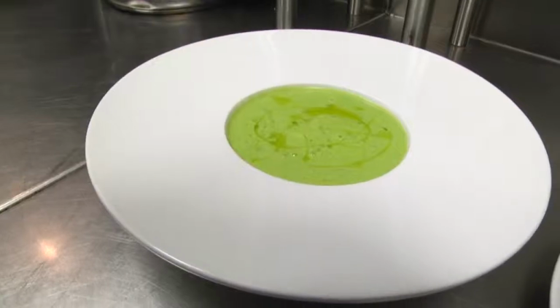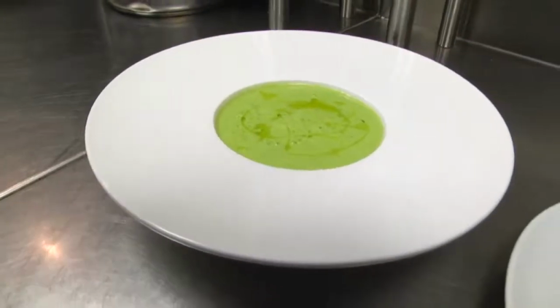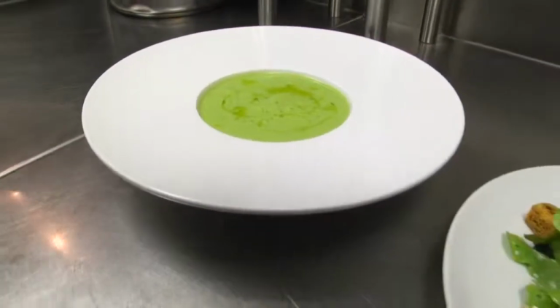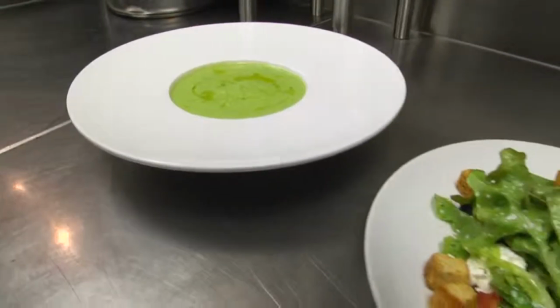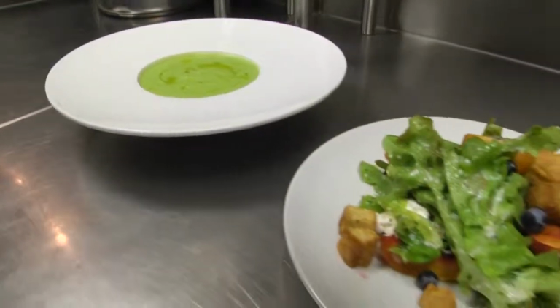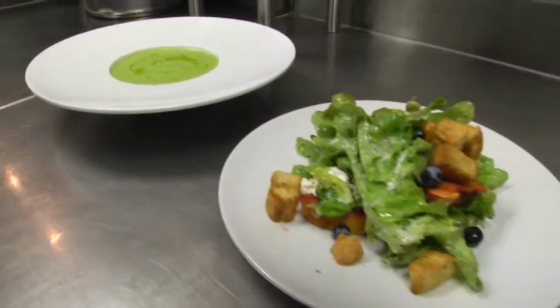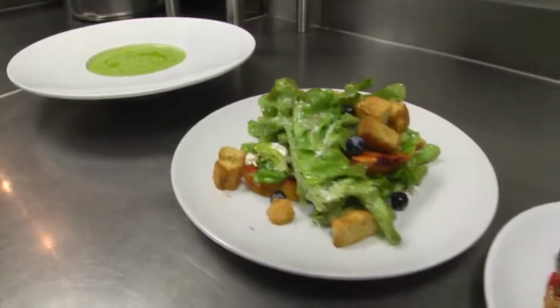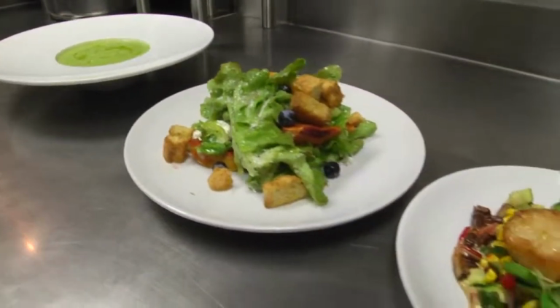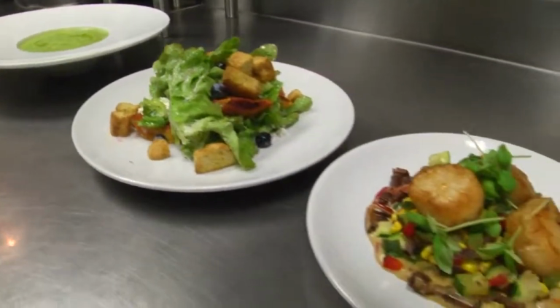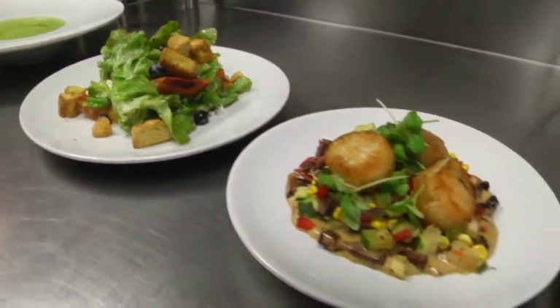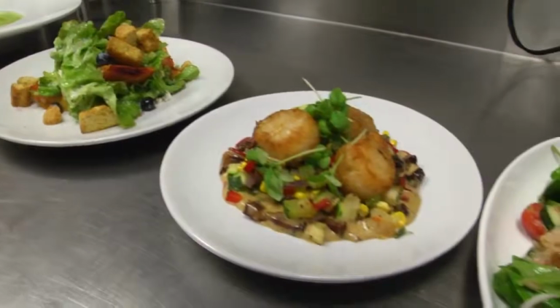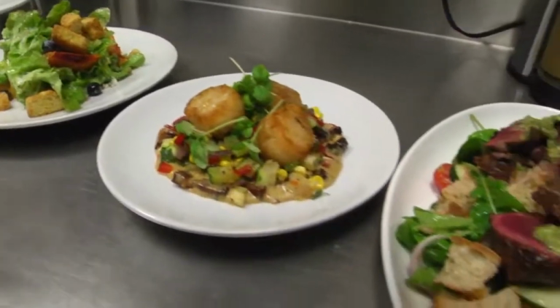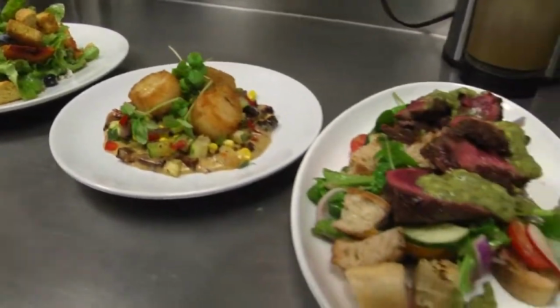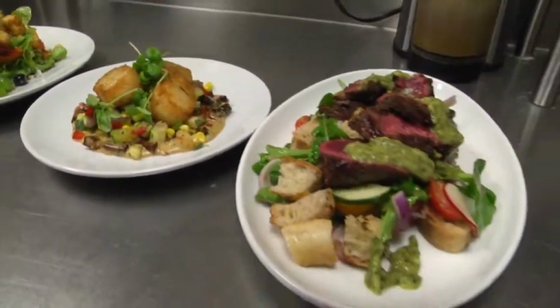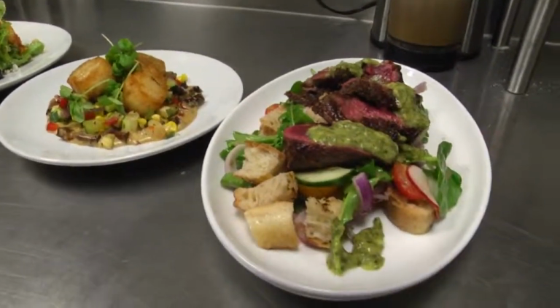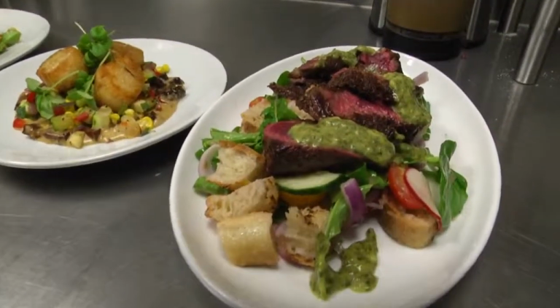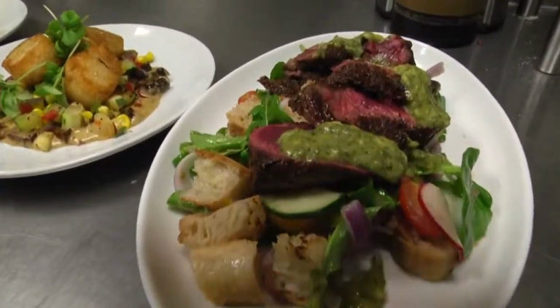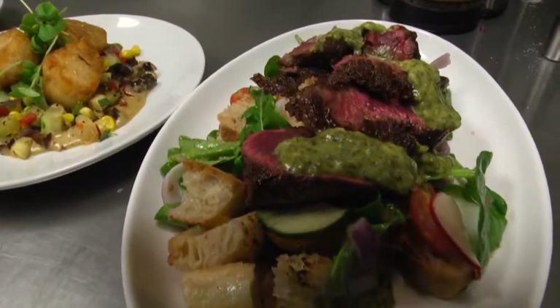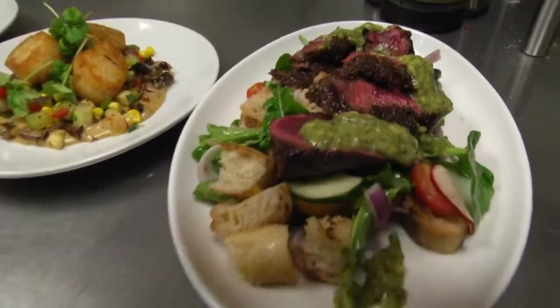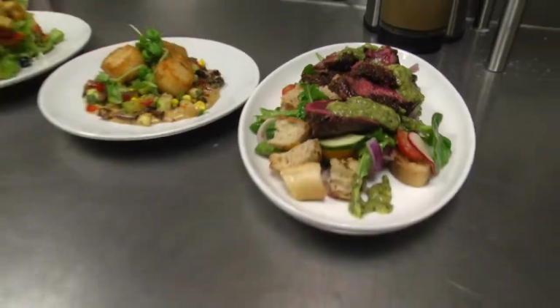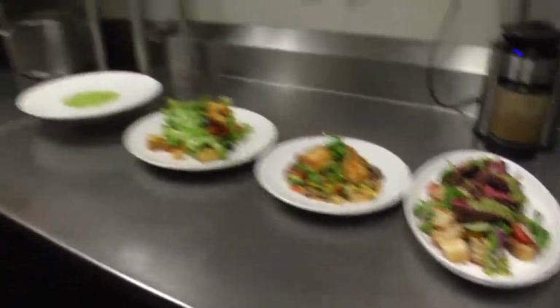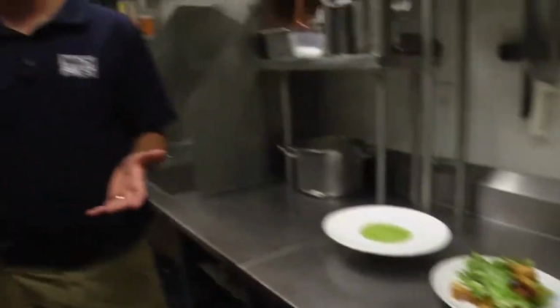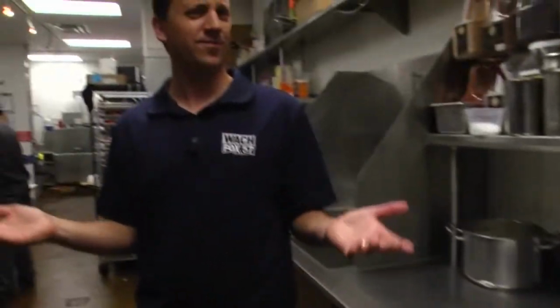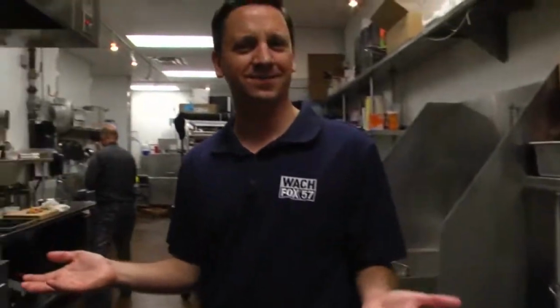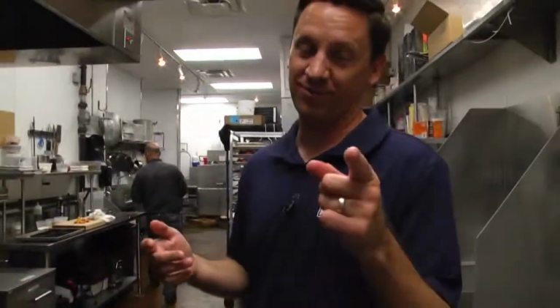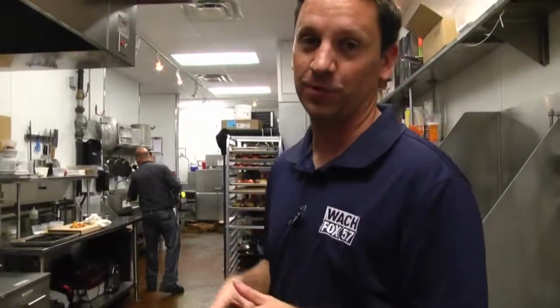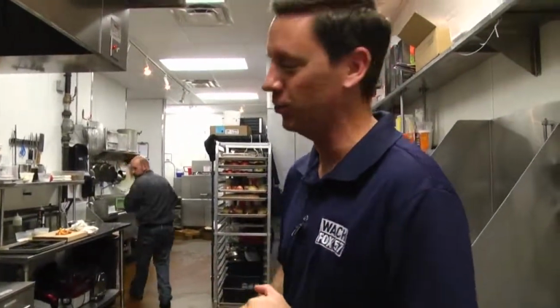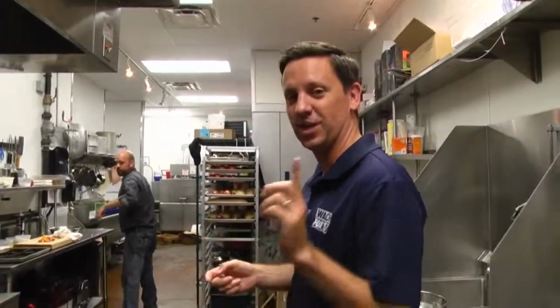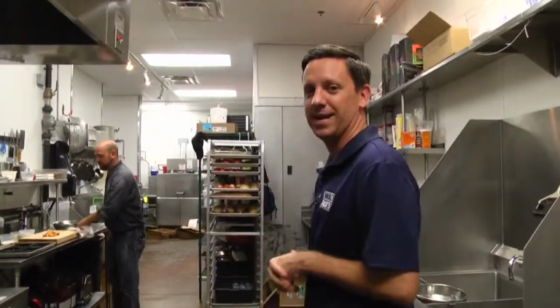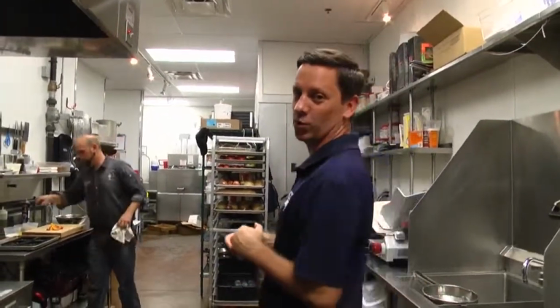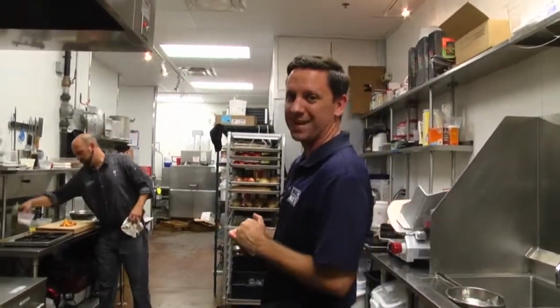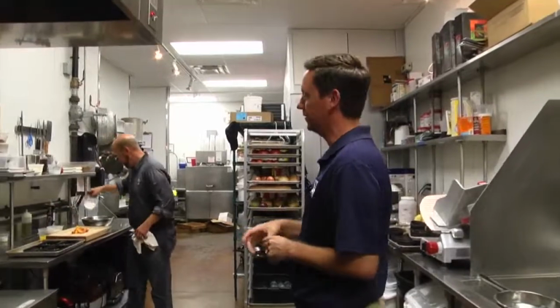It's a Food Friday brought to you by U.S. Food Chef's Store on St. Andrew's Road. We've got our soup, salad, our appetizer, and our steak. Now we're moving on to dessert. Isn't that what everybody loves? You'd rather have it first, wouldn't you? We're at the Oak Table on the corner of Main and Gervais.